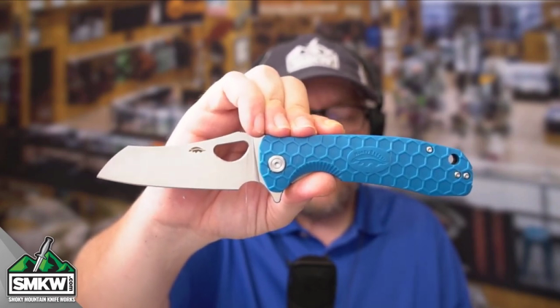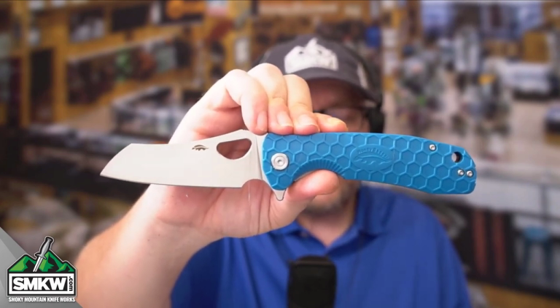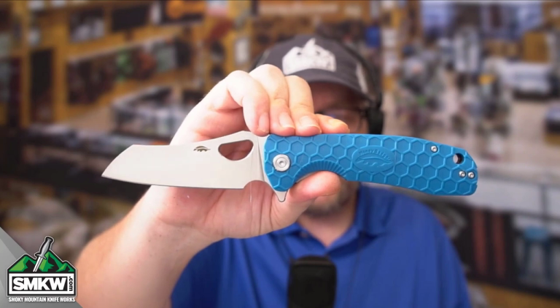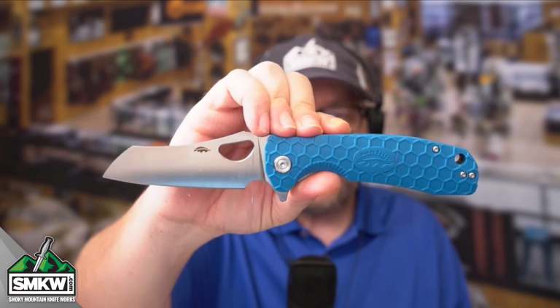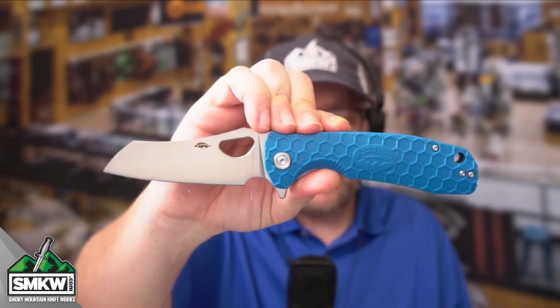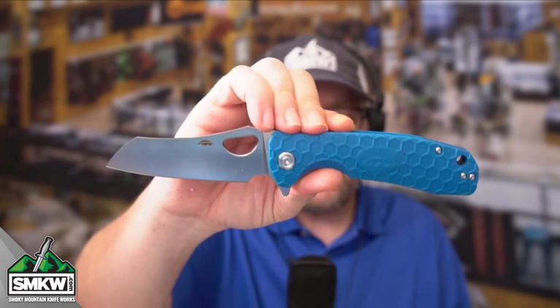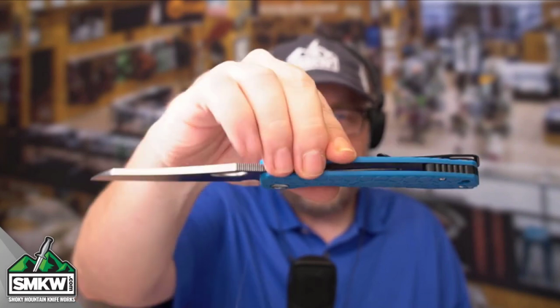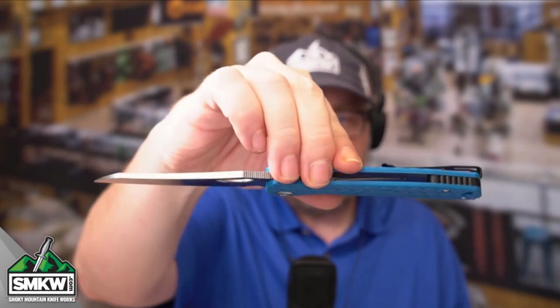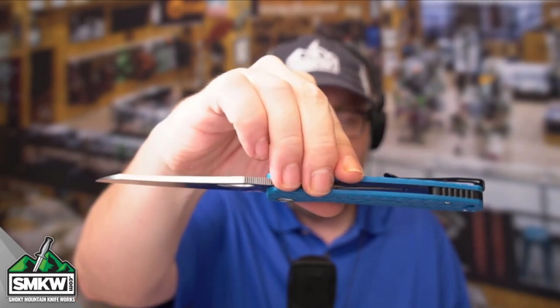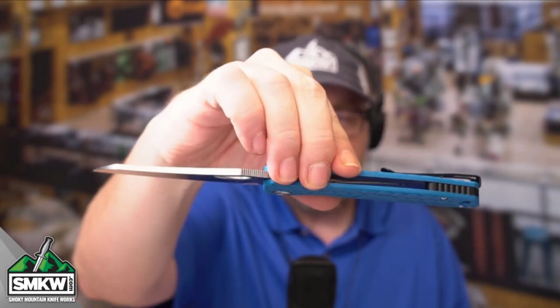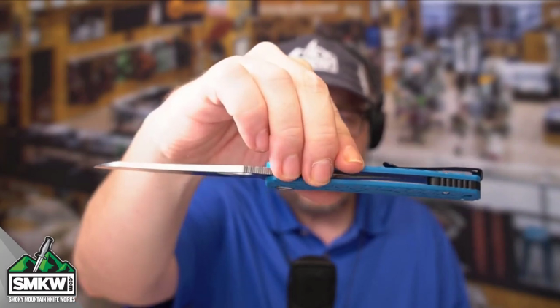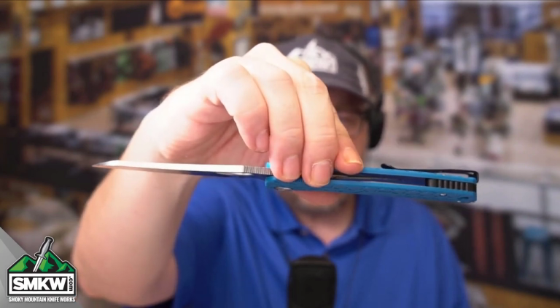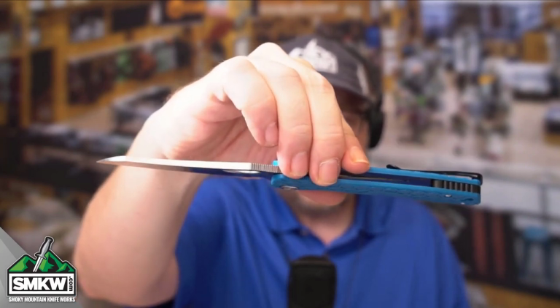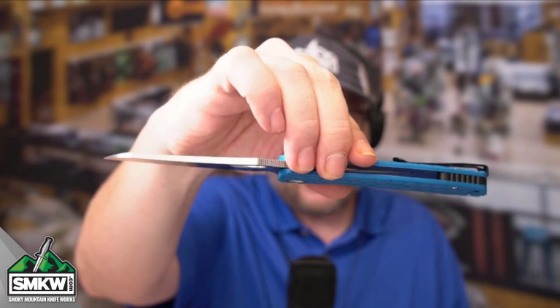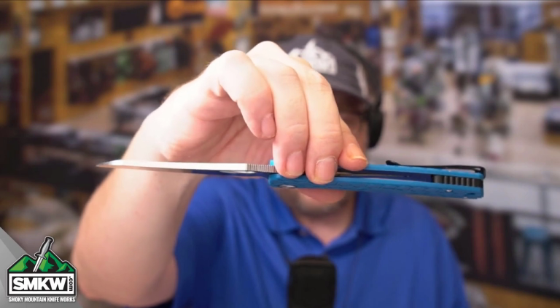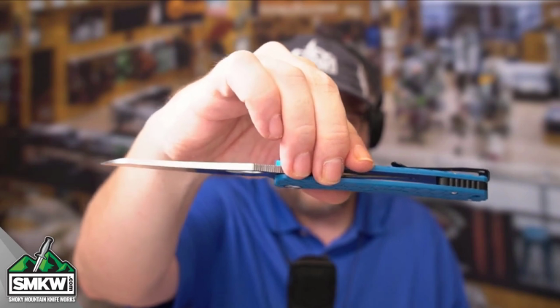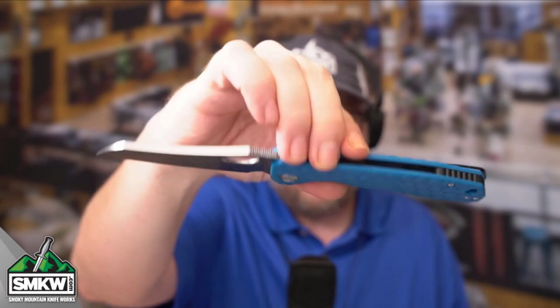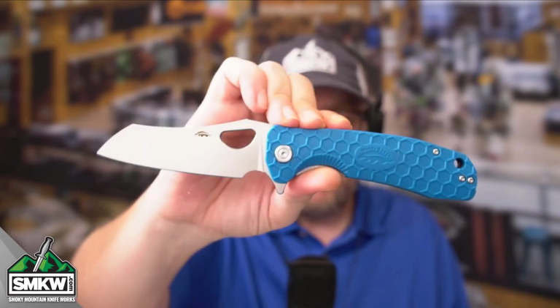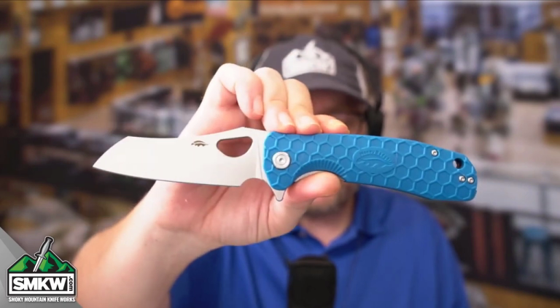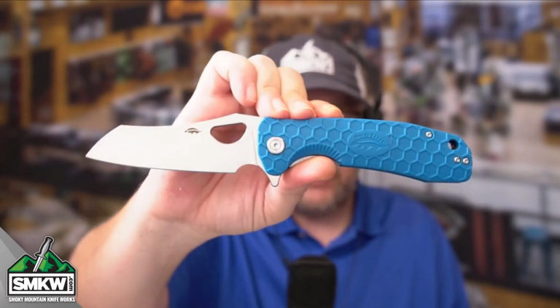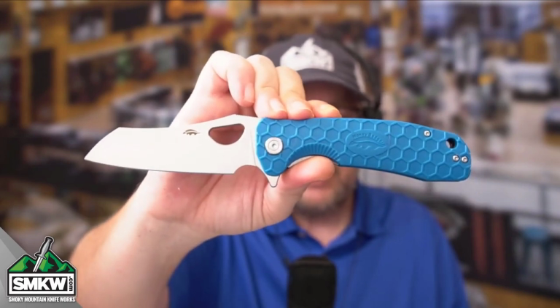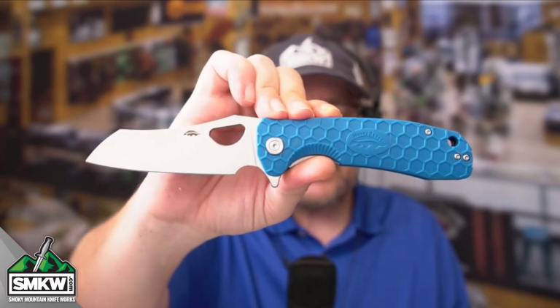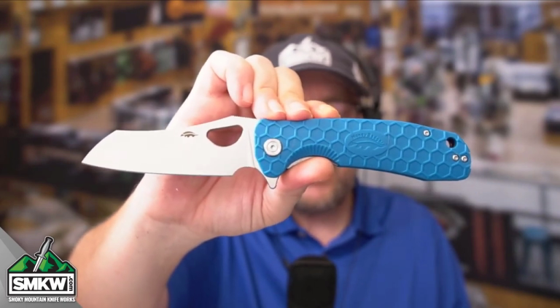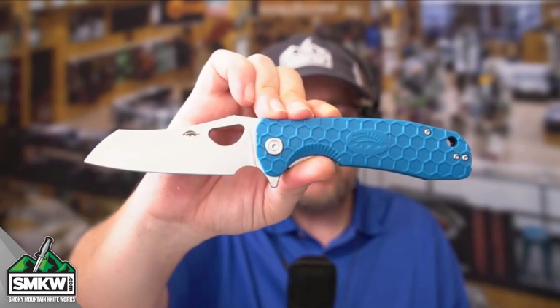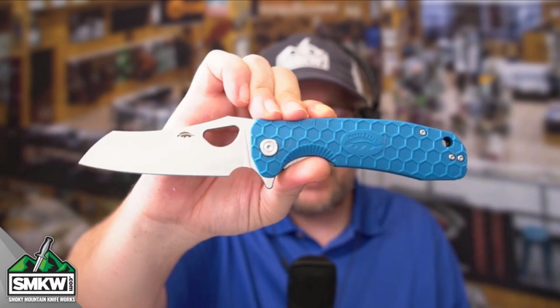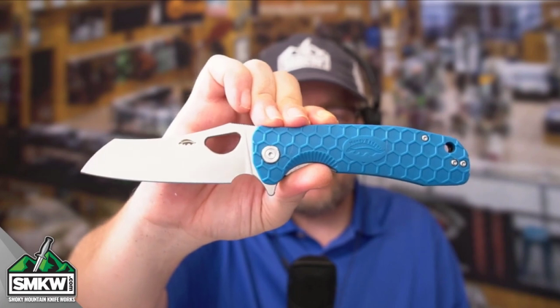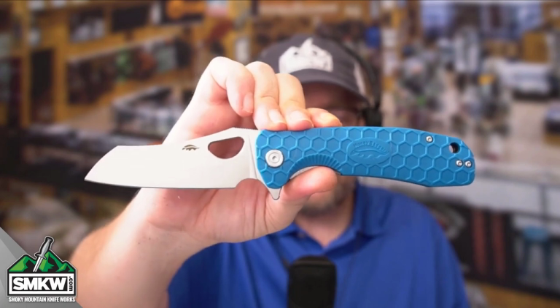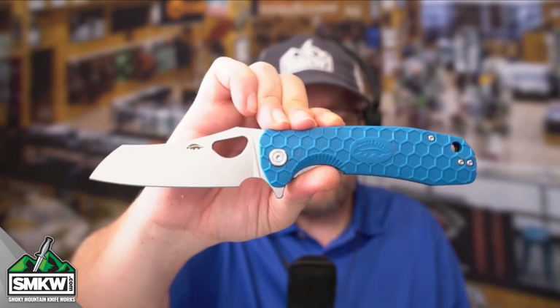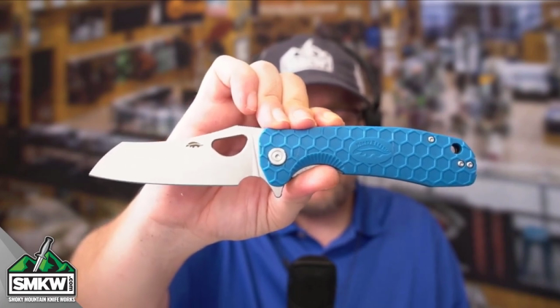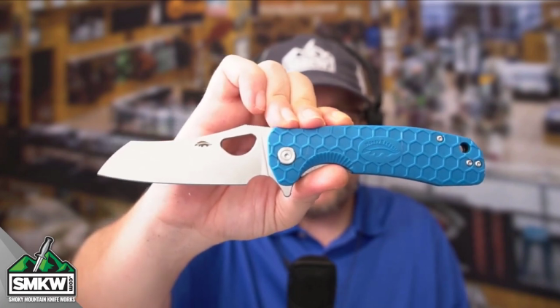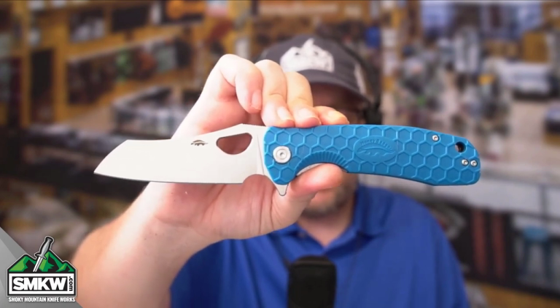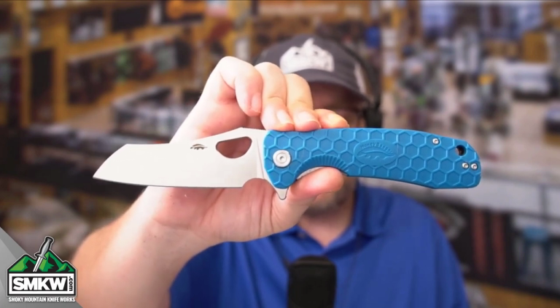It has a worn cleaver blade with the satin finish, and it is 0.12 inches thick — nice and thick. There's jimping right there on the thumb ramp, which is fantastic. It has the blue honeycomb textured FRN handles, which makes this knife easy to clean and super light.